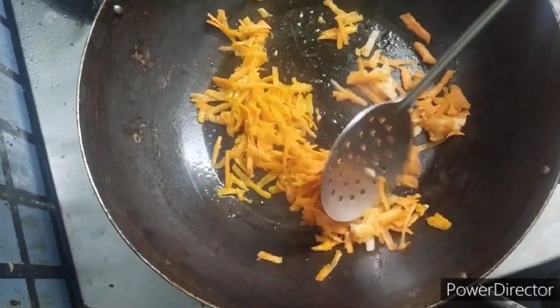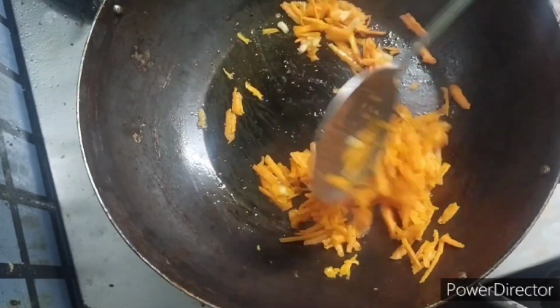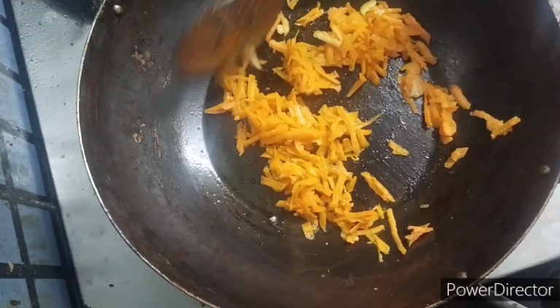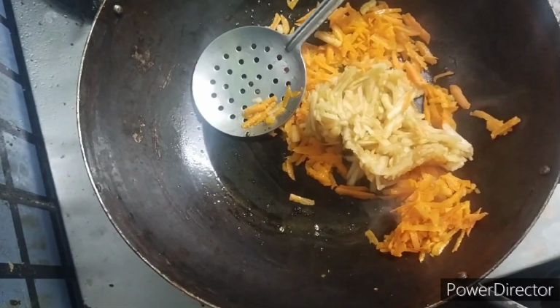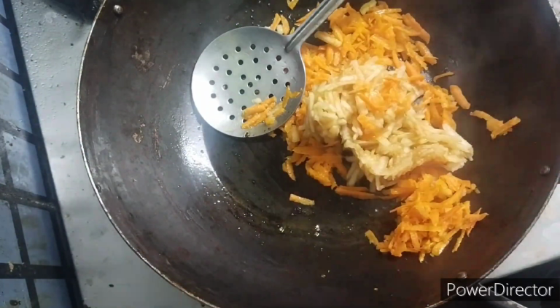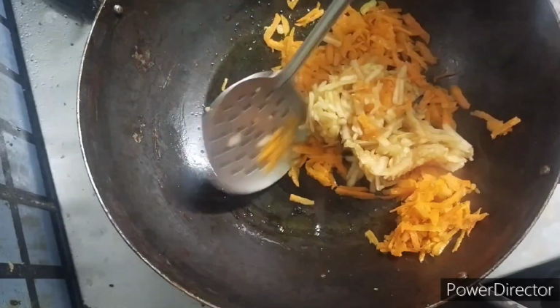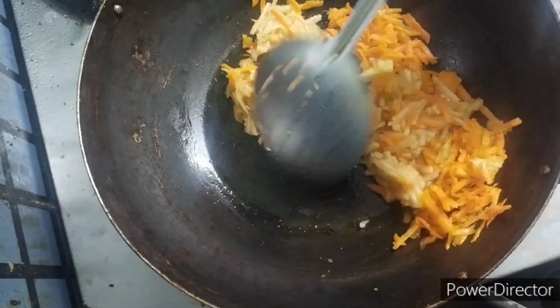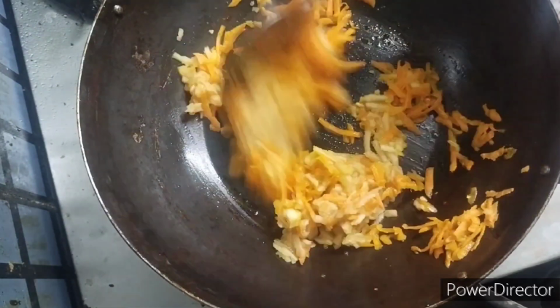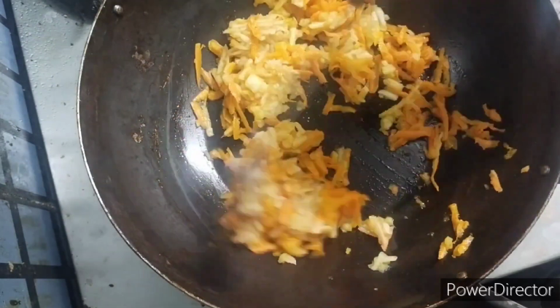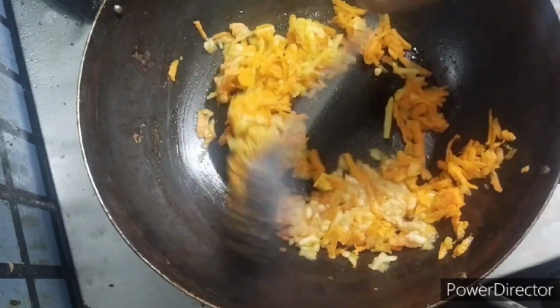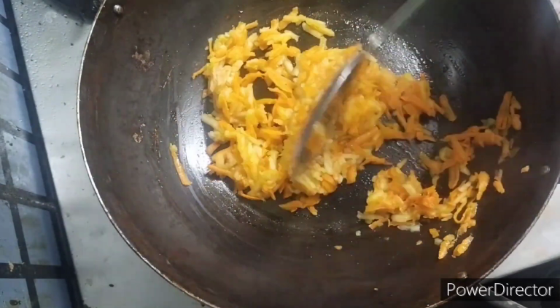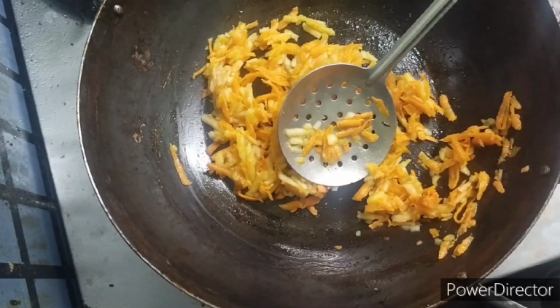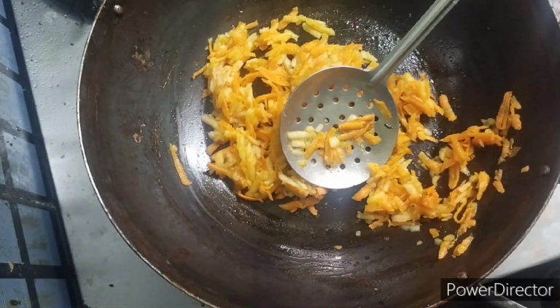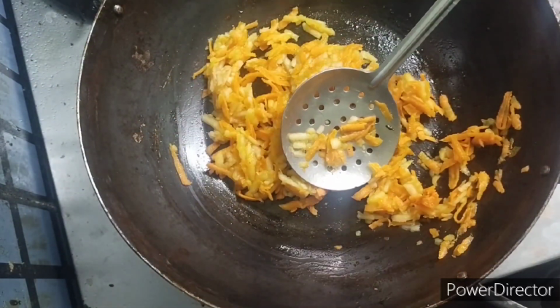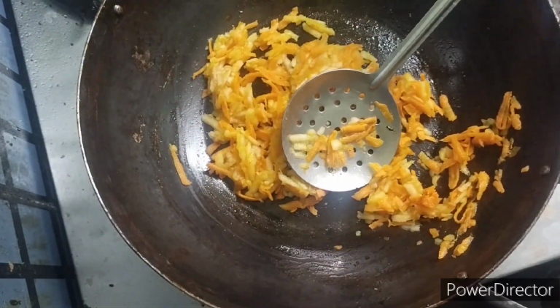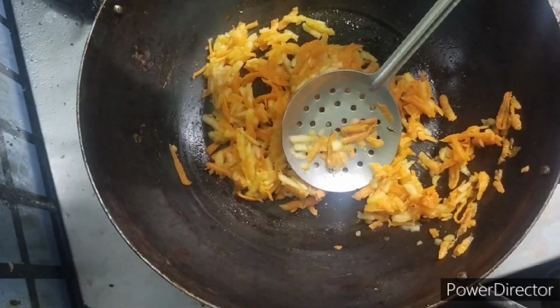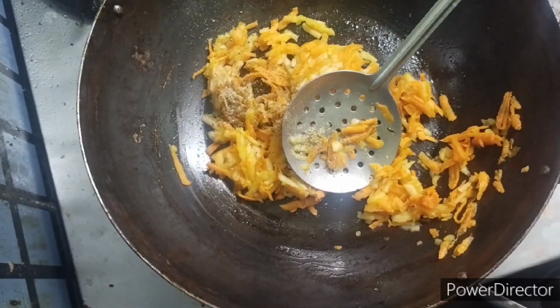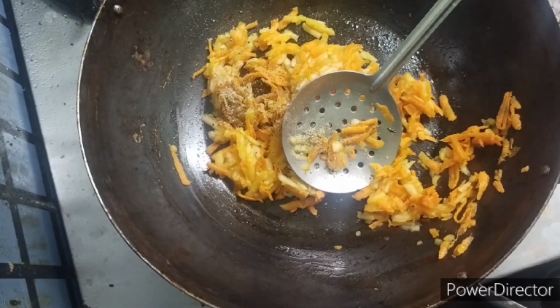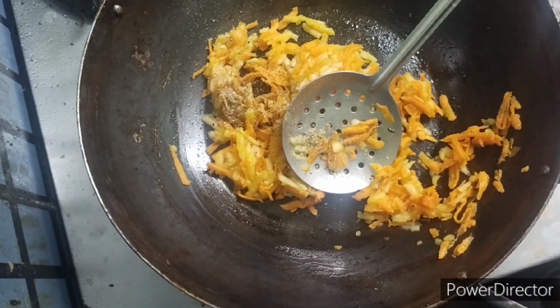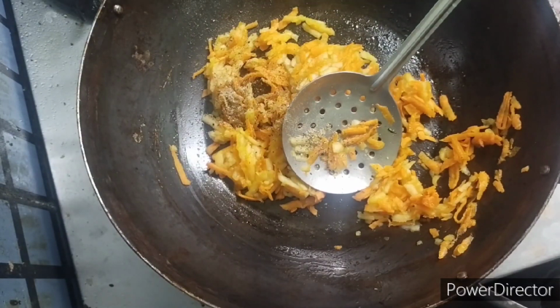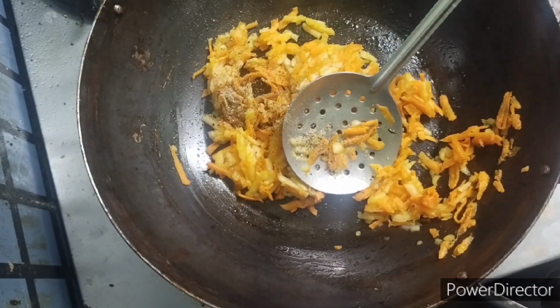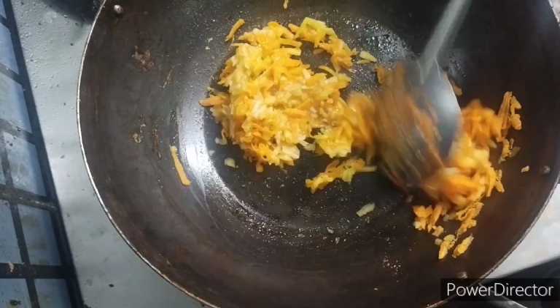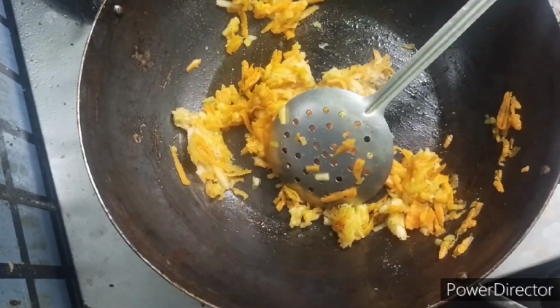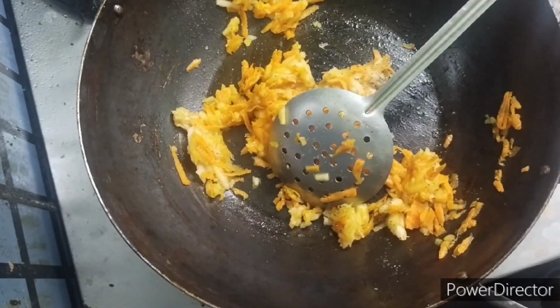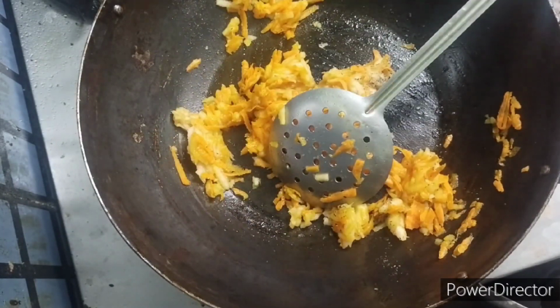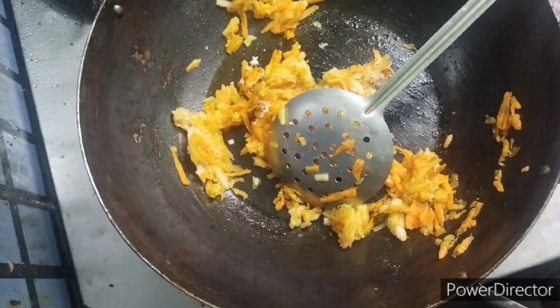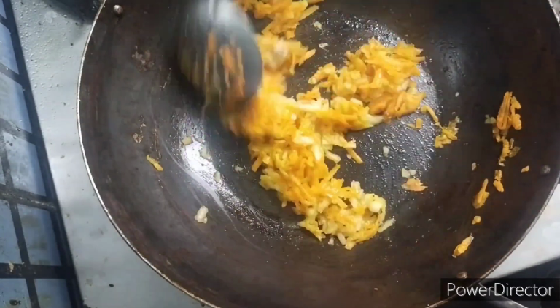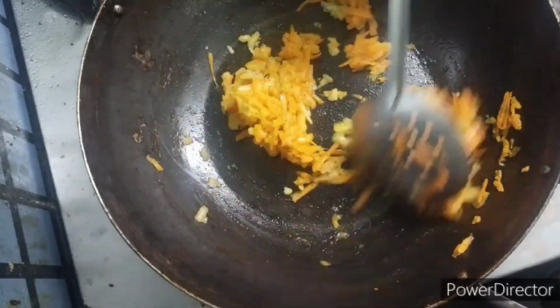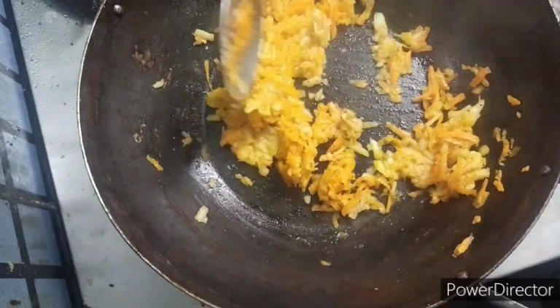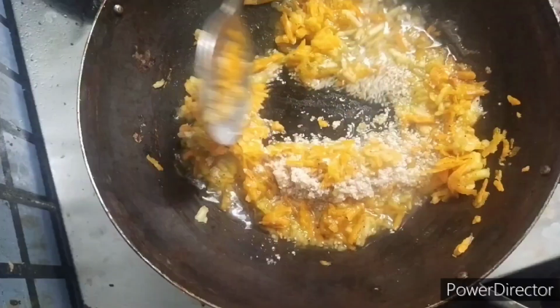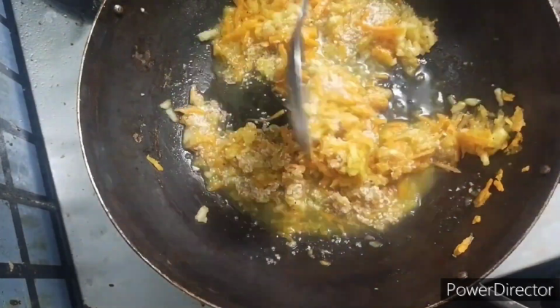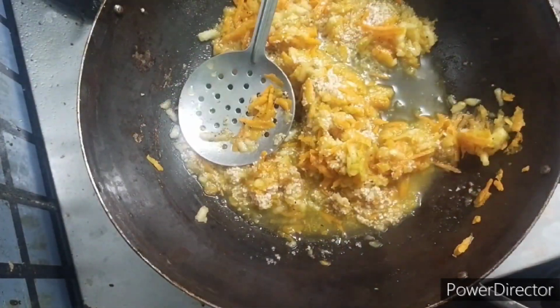We have to sauté the grated carrot, then sauté the grated apple. After that, we add the soaked broken wheat and one glass of water.